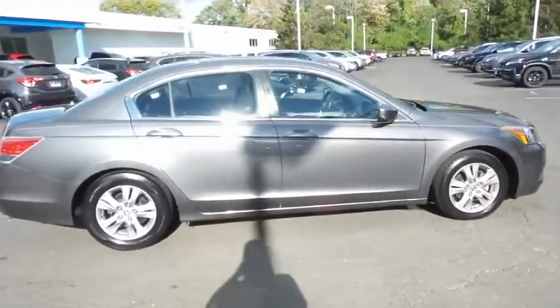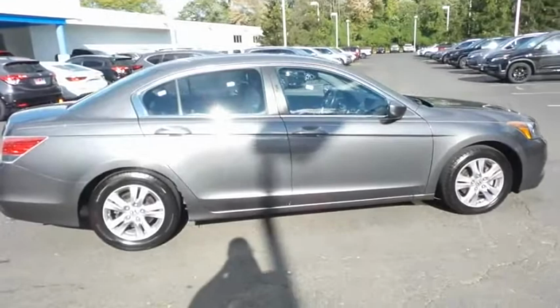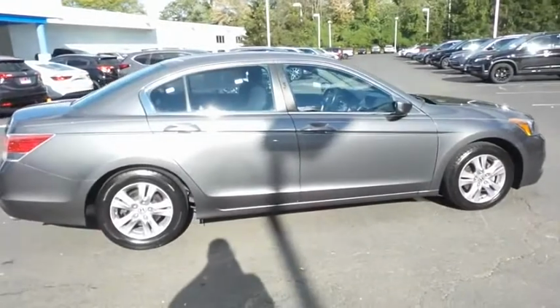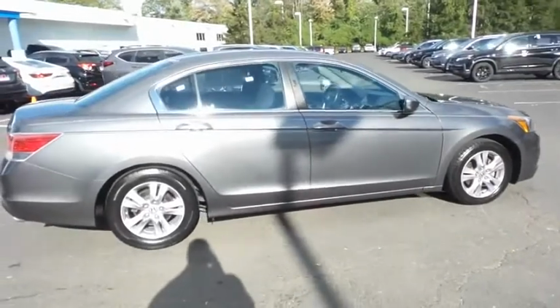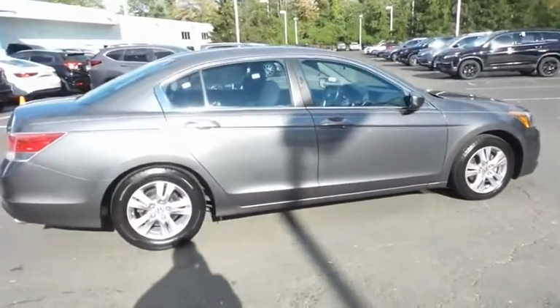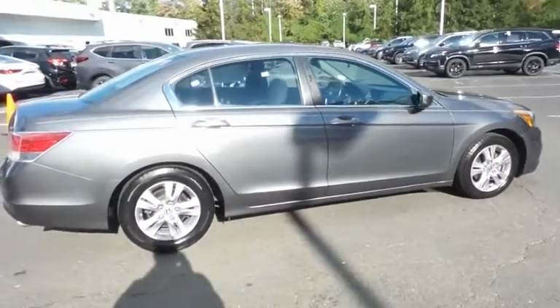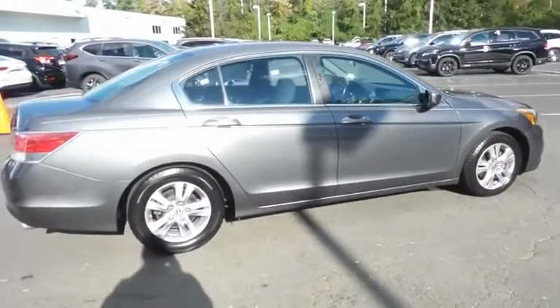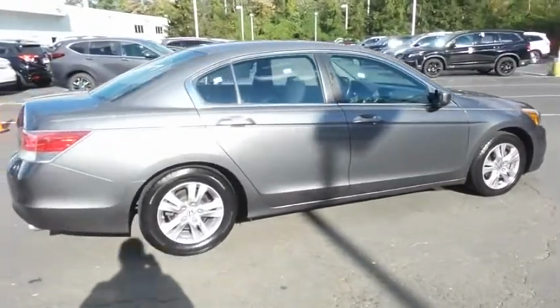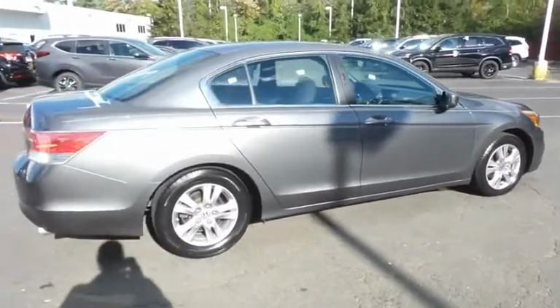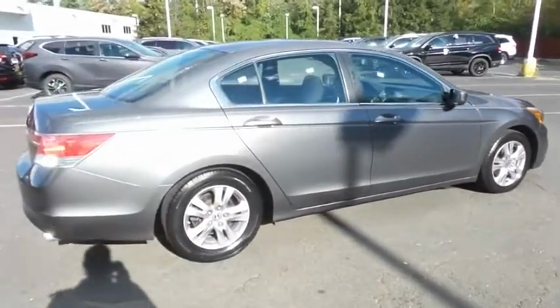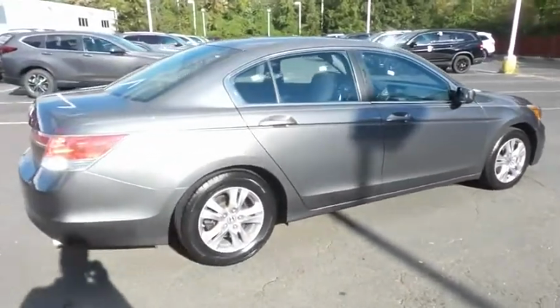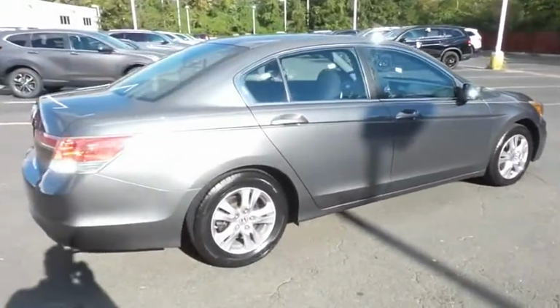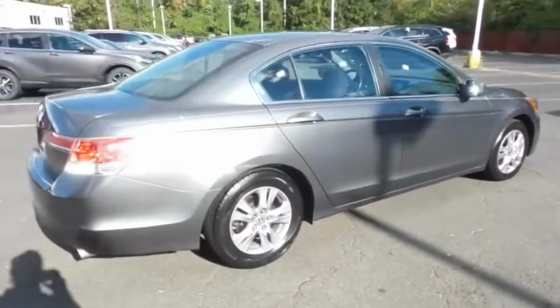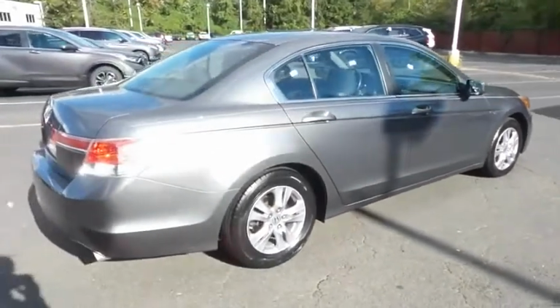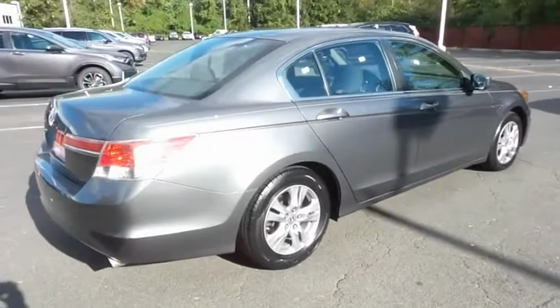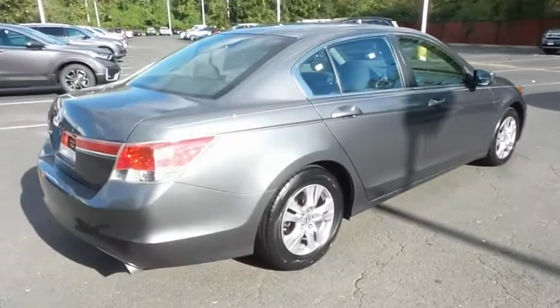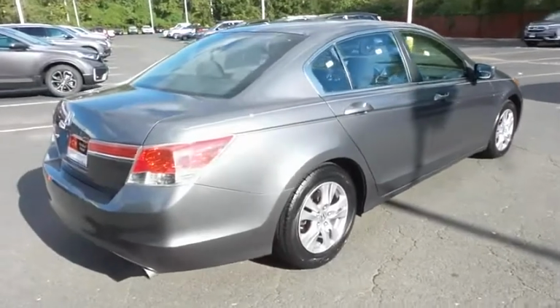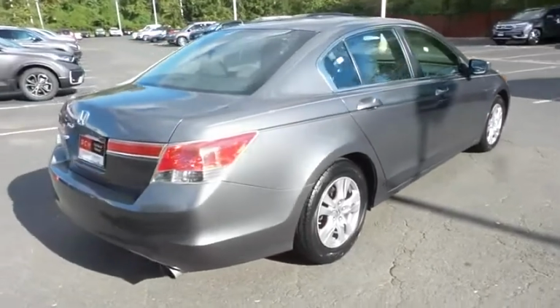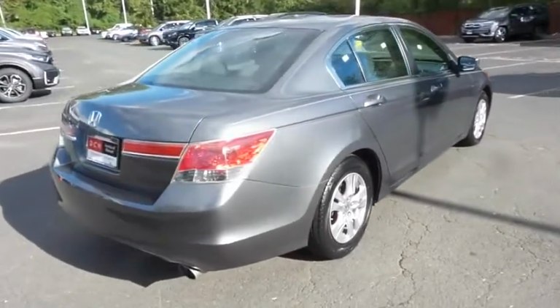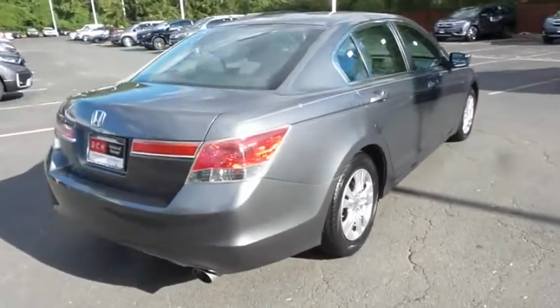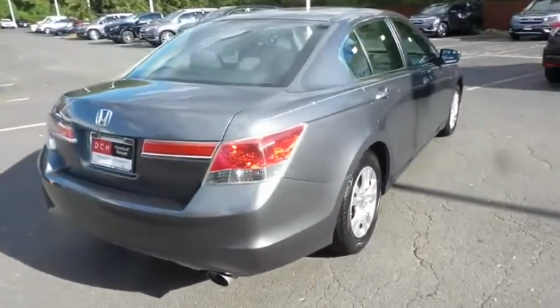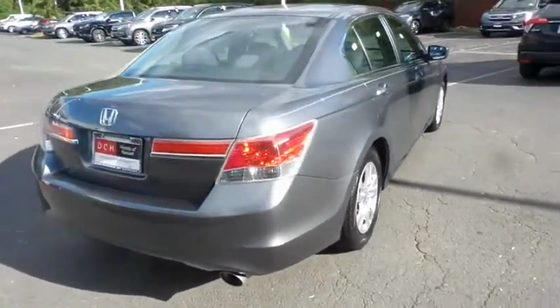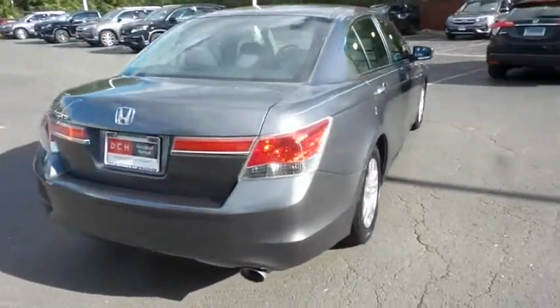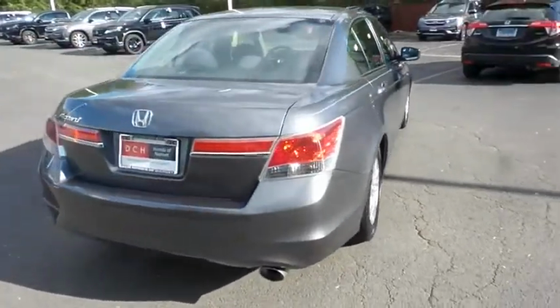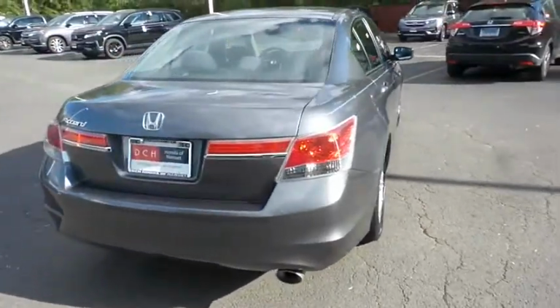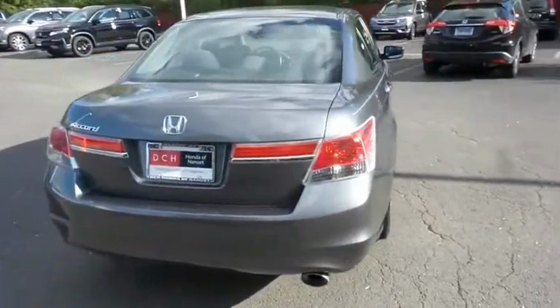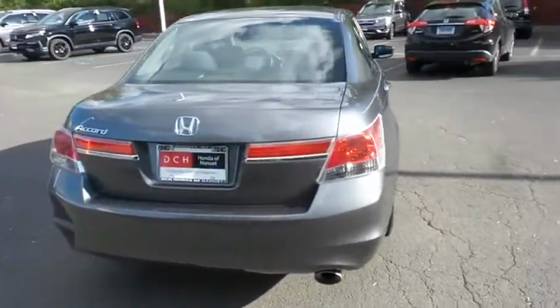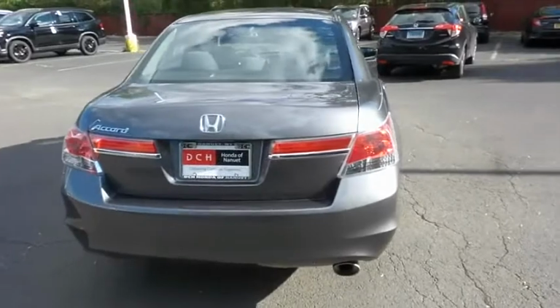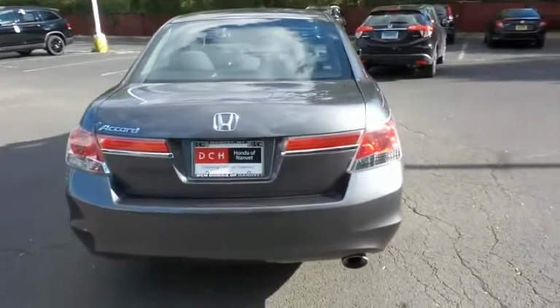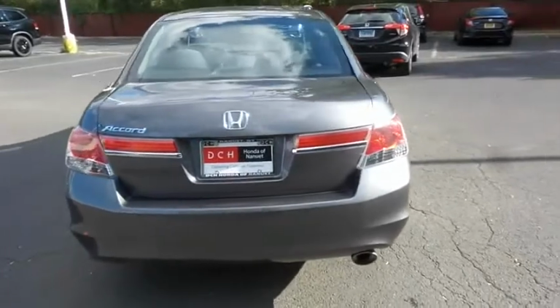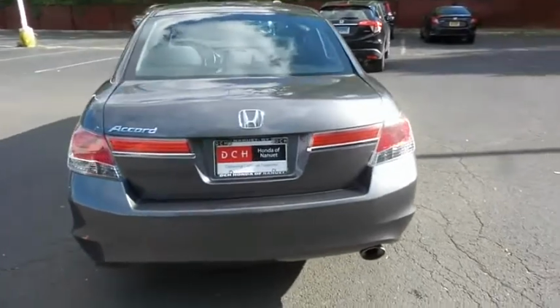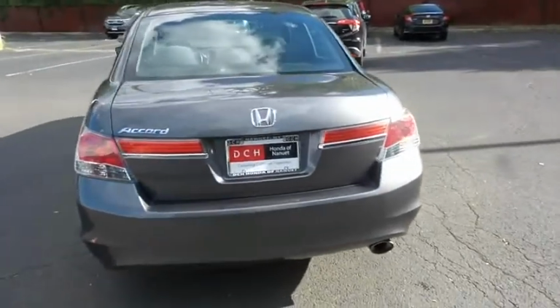Equipped with 16-inch alloy wheels. Safety features include ABS brakes, 4-wheel disc brakes, brake assist, traction control, and front side and overhead airbags.